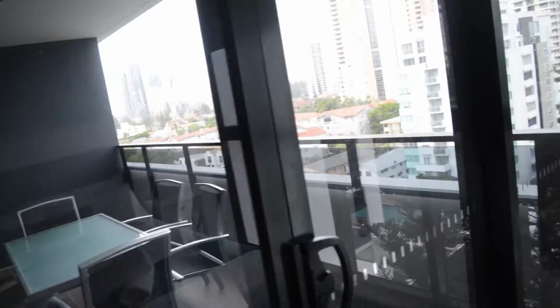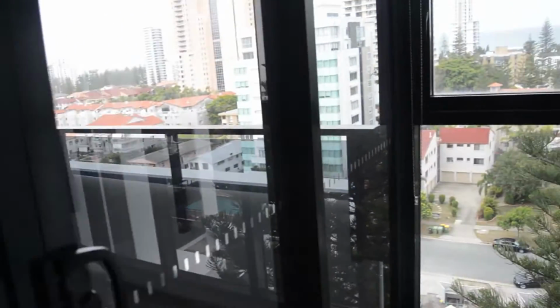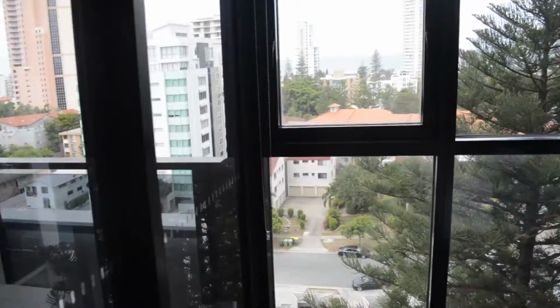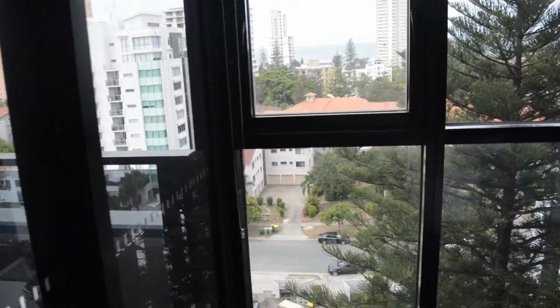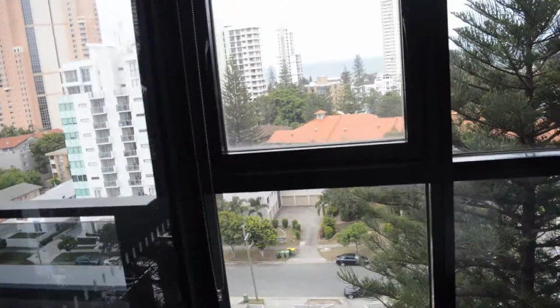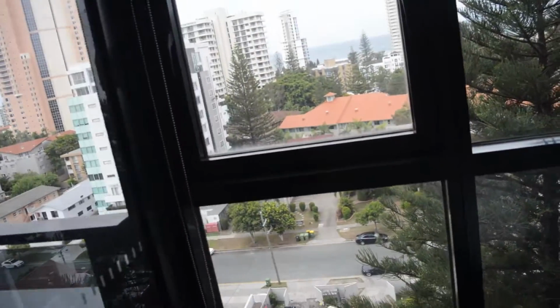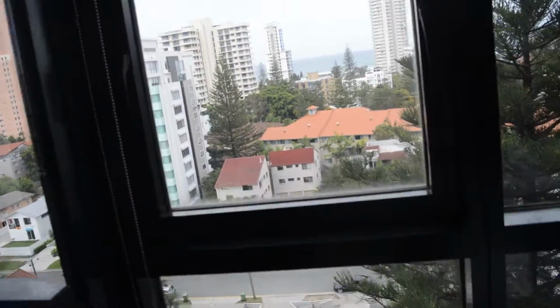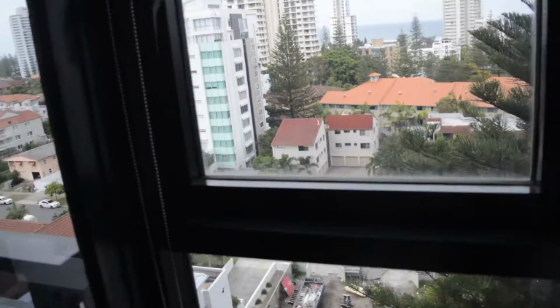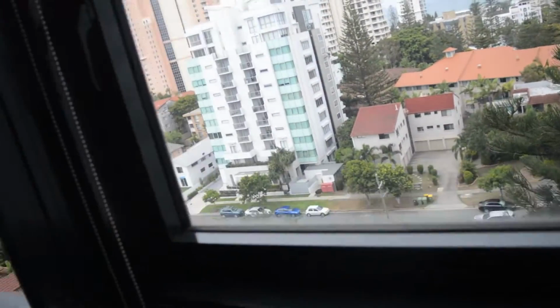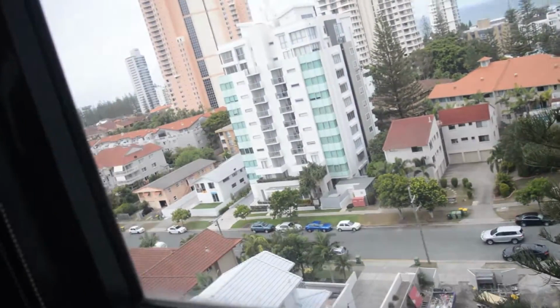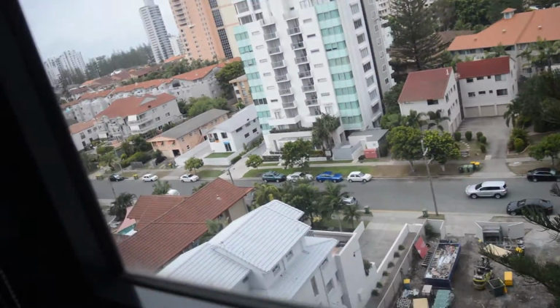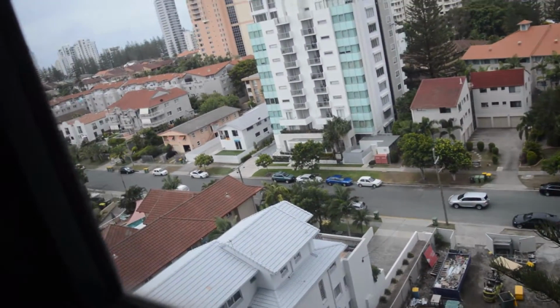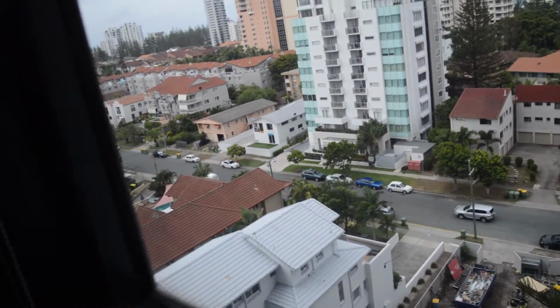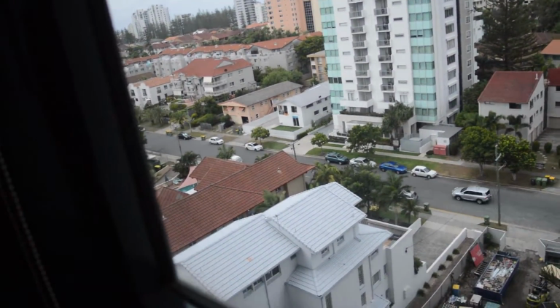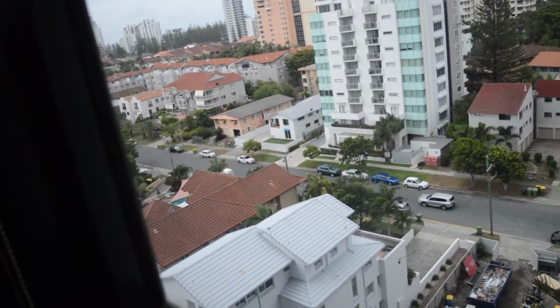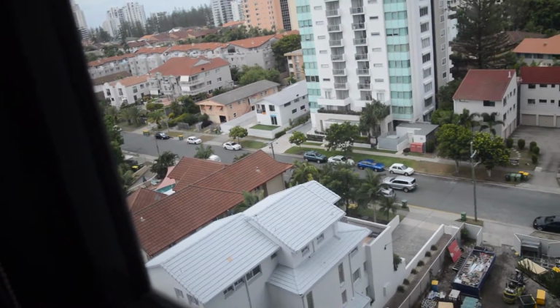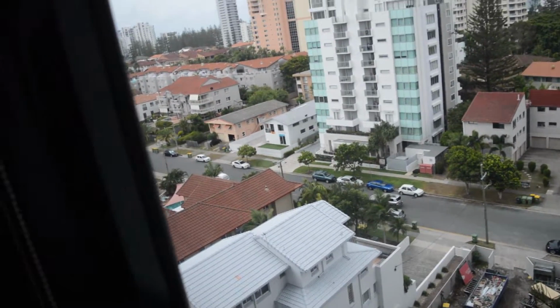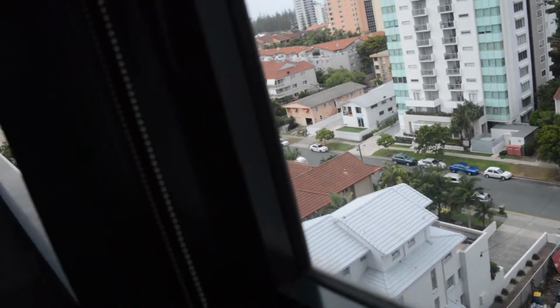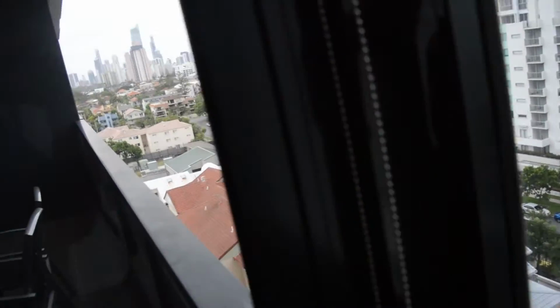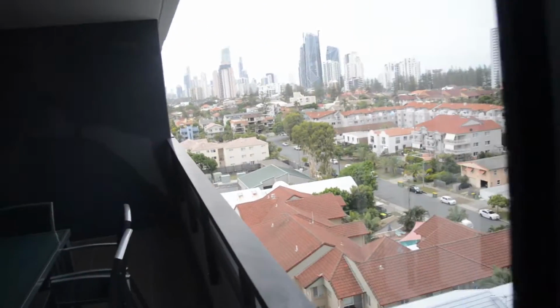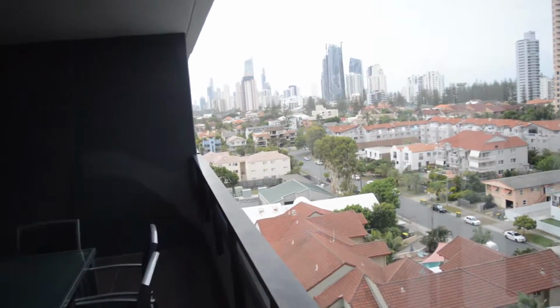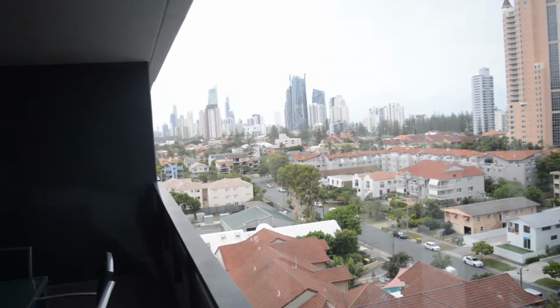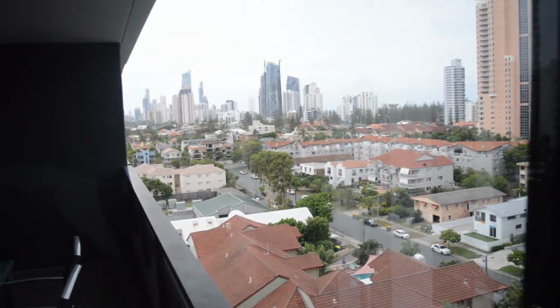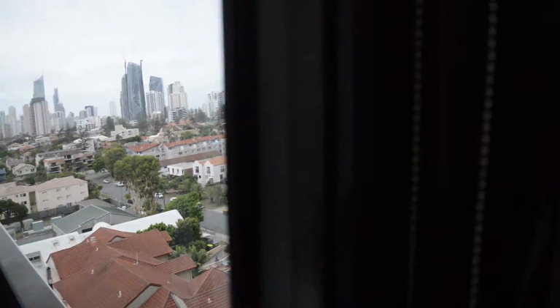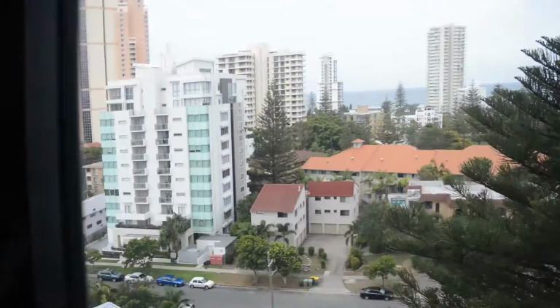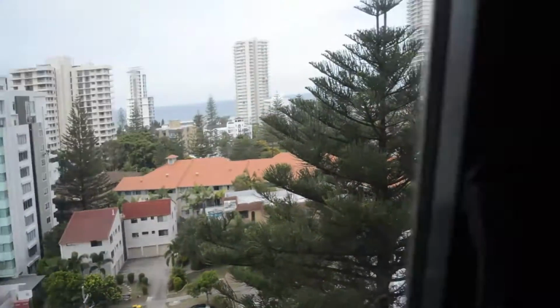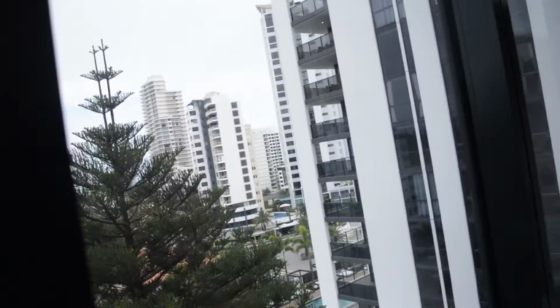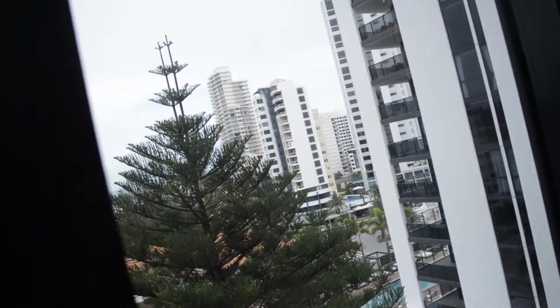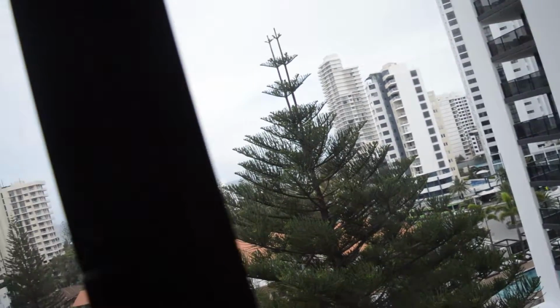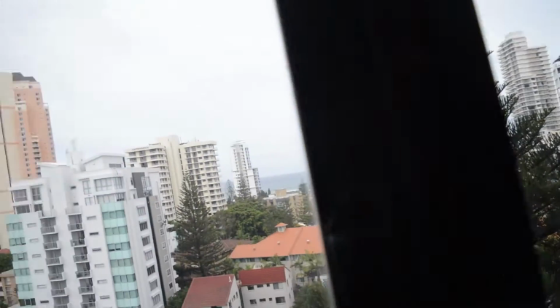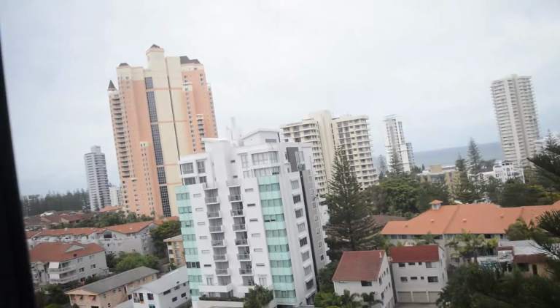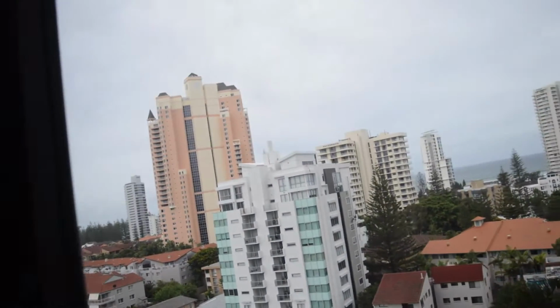As long as you don't mind something being unserviced for the majority — basically the whole time — of your stay, this is so good. And the location is incredible.